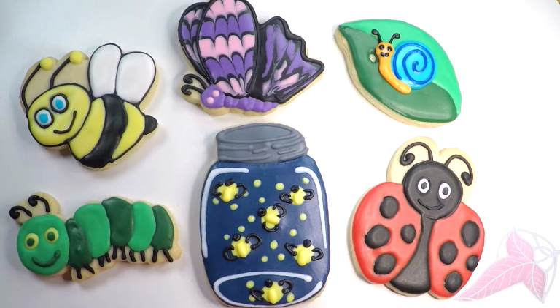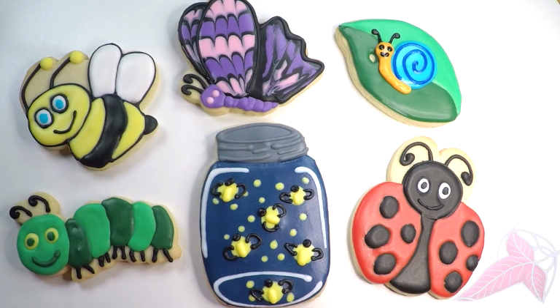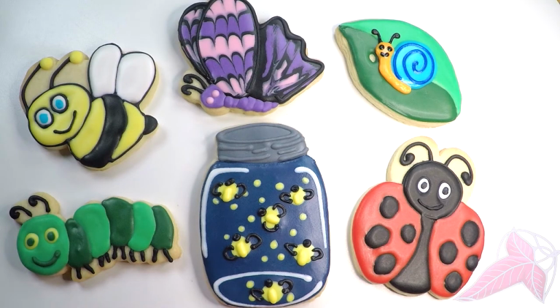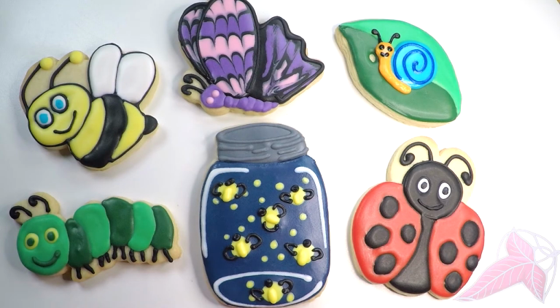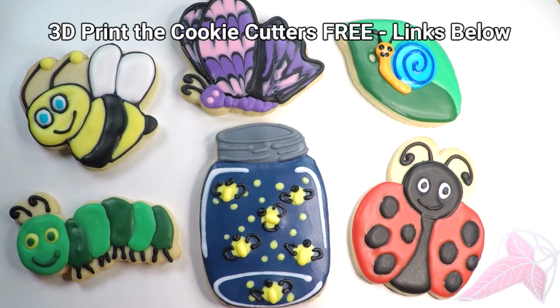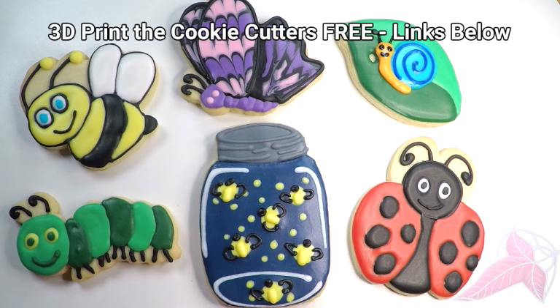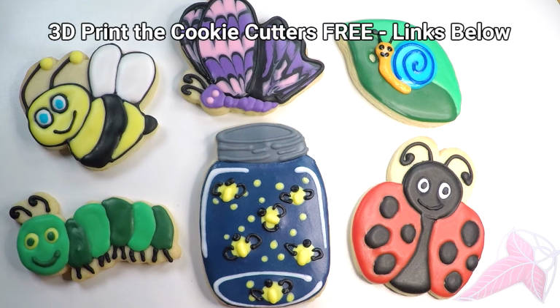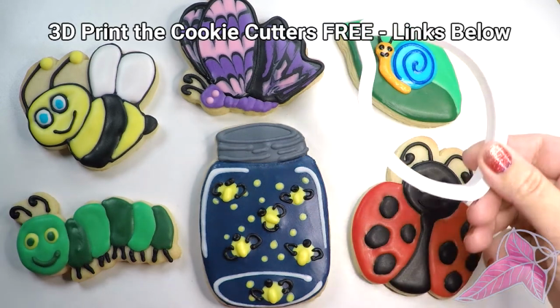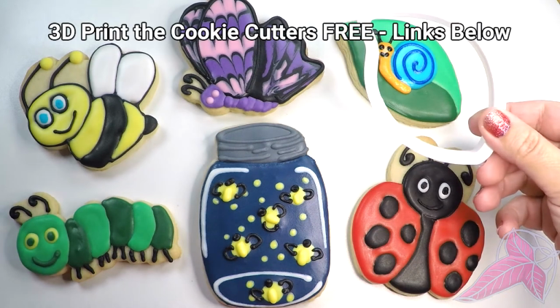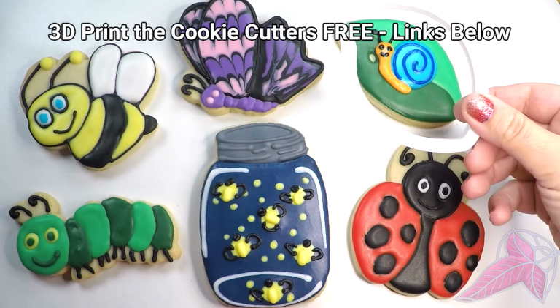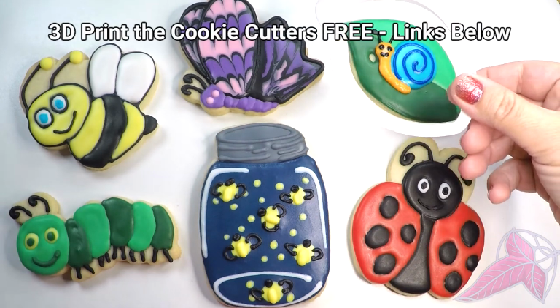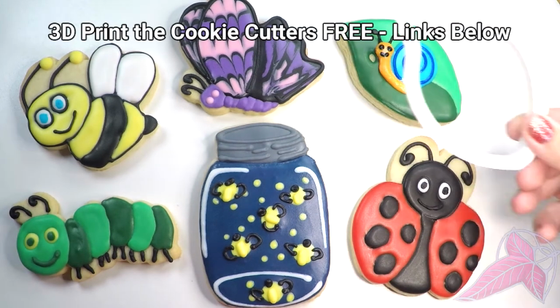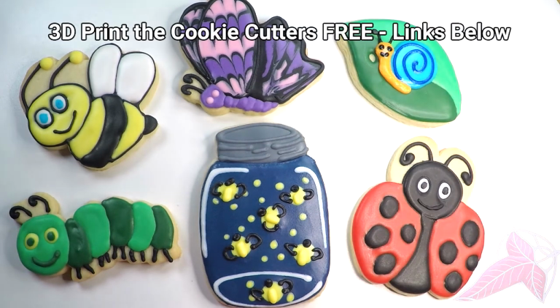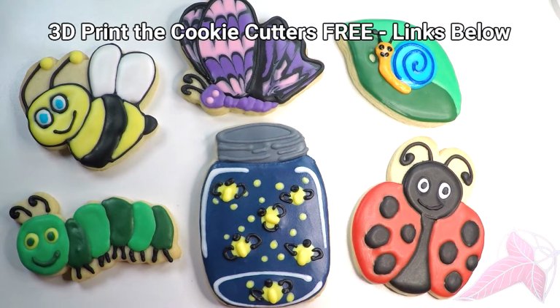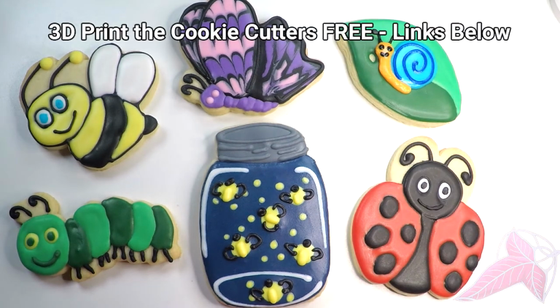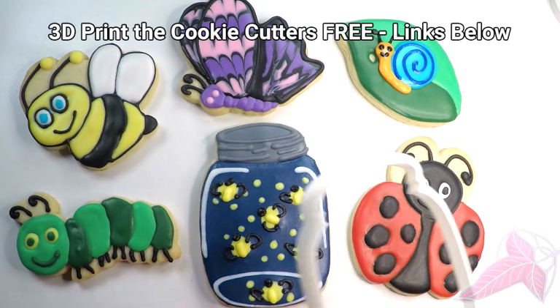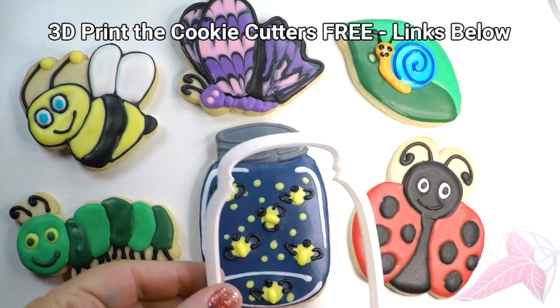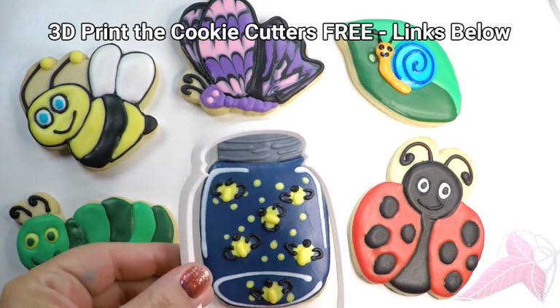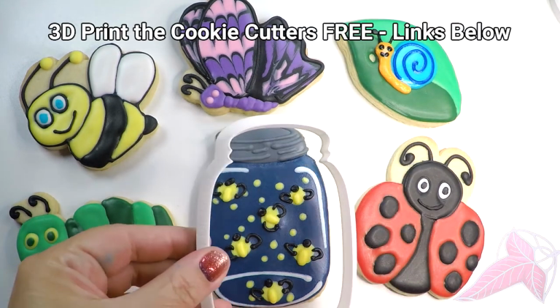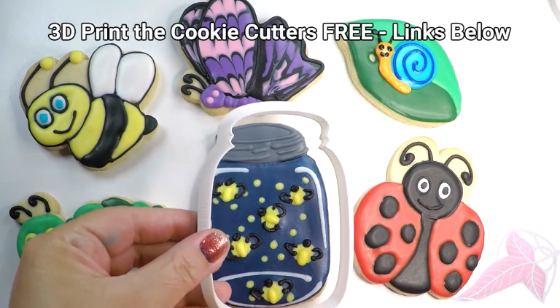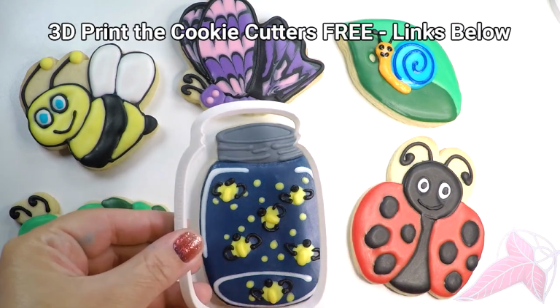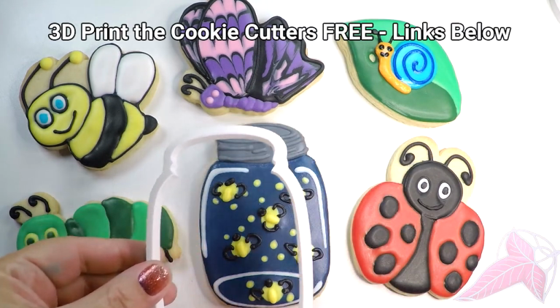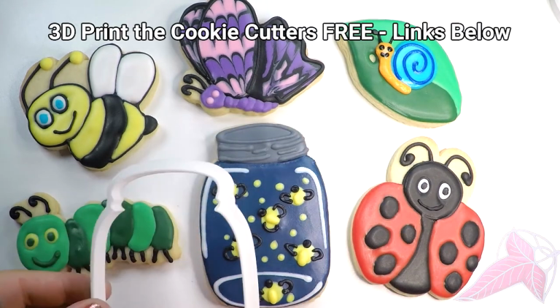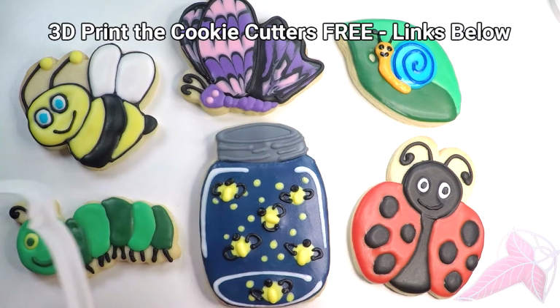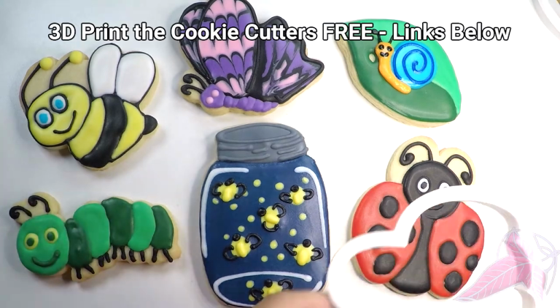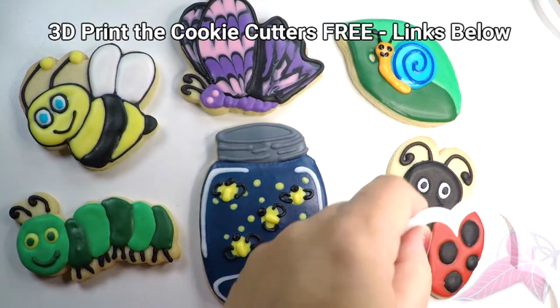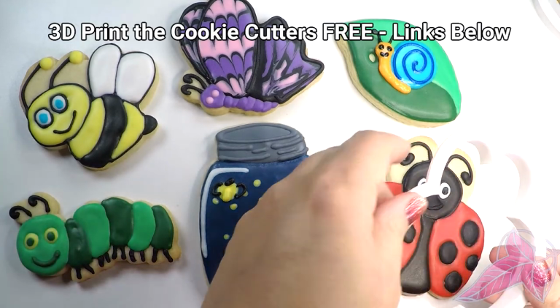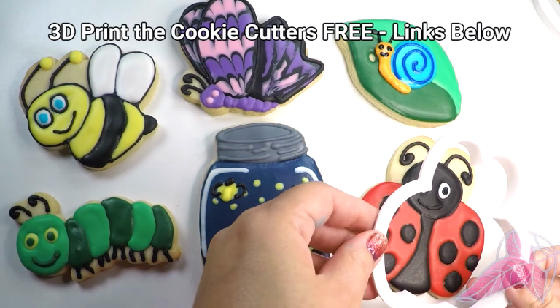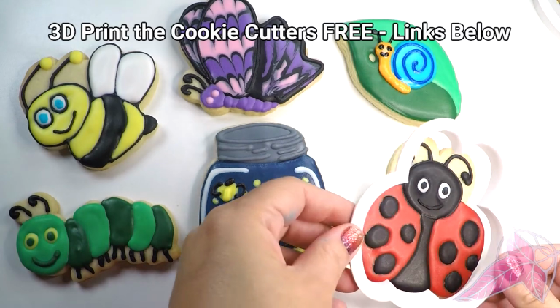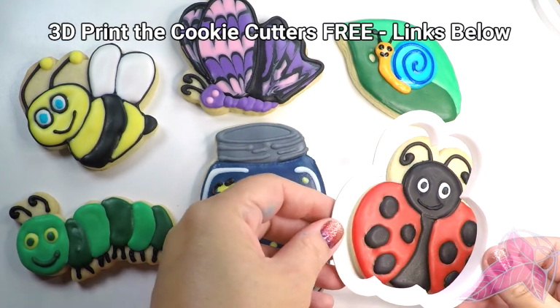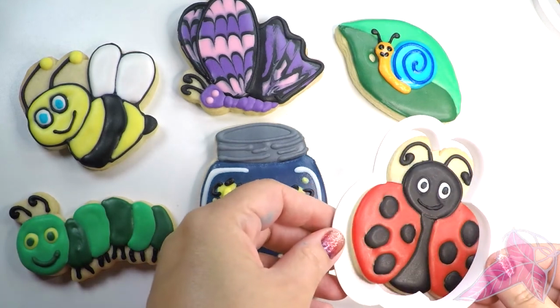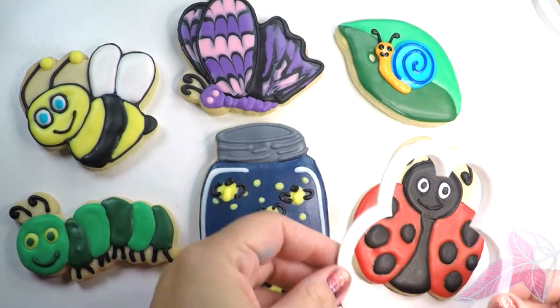Alright, that's it for bug cookies! These cookie cutter files are free — the links are below. Just download the file and 3D print your own. You will larva them. Haha, I mean love.